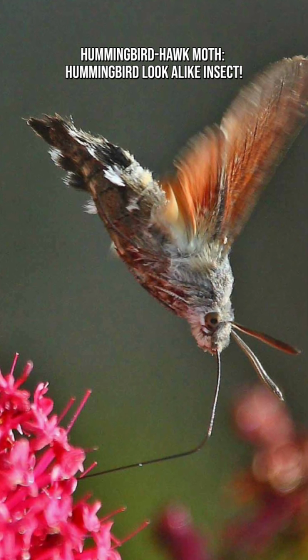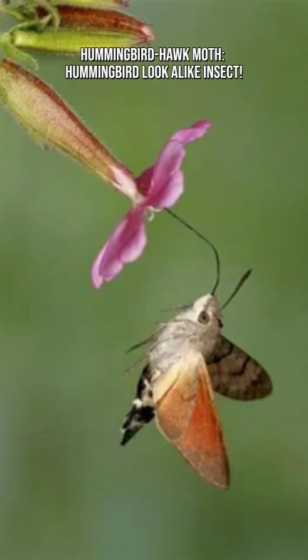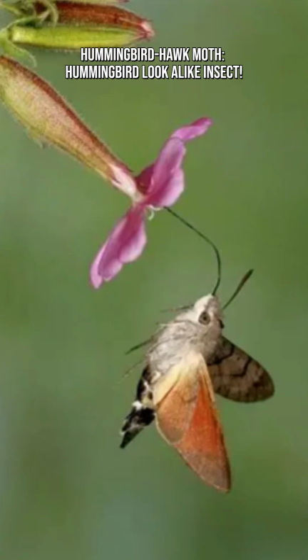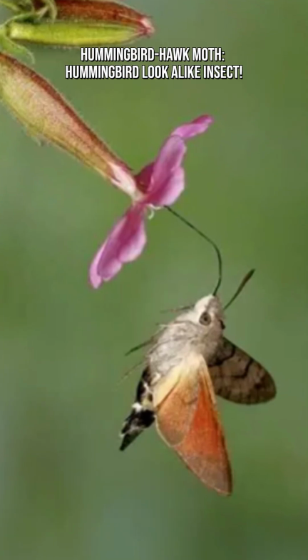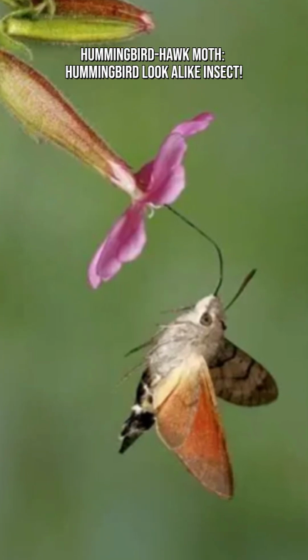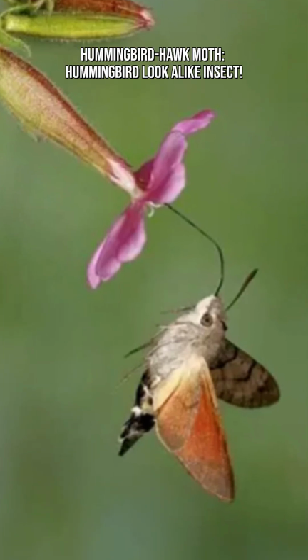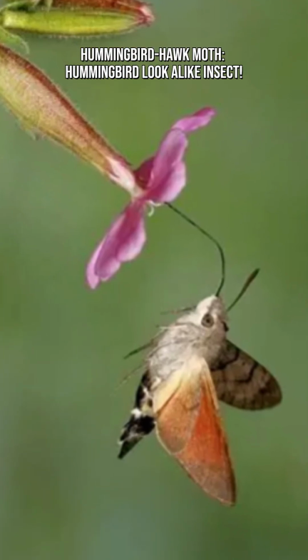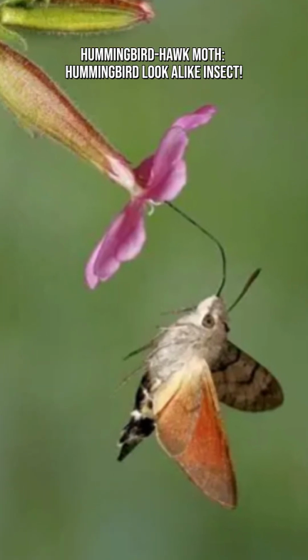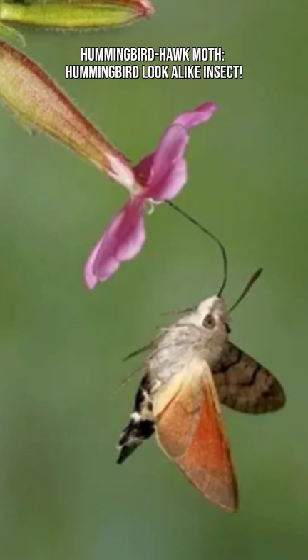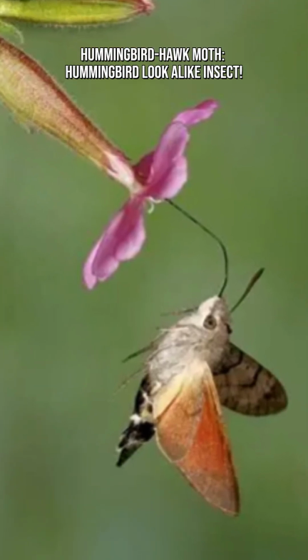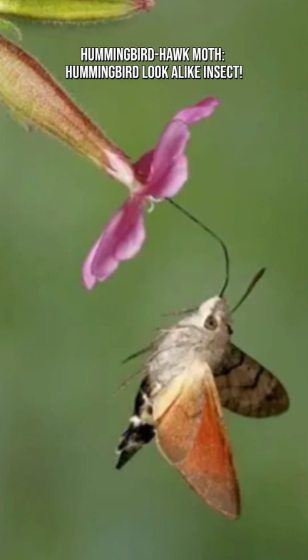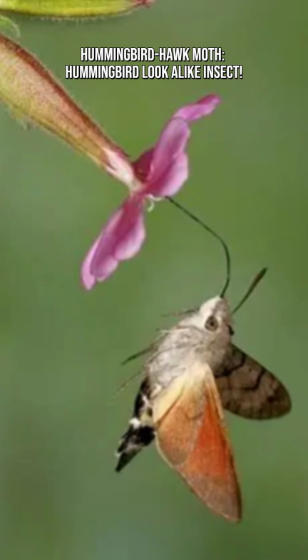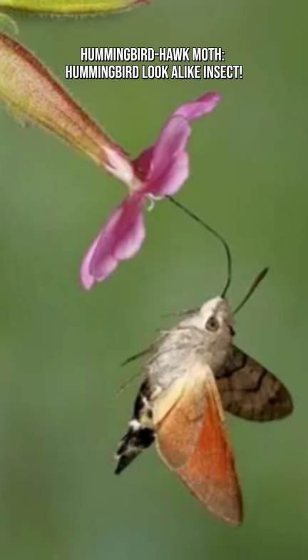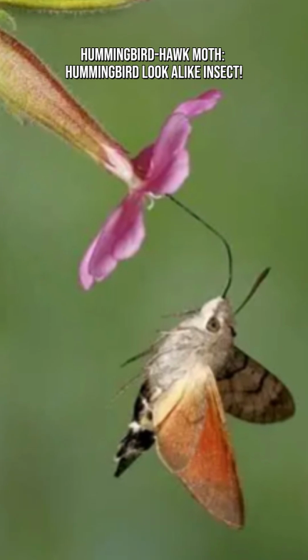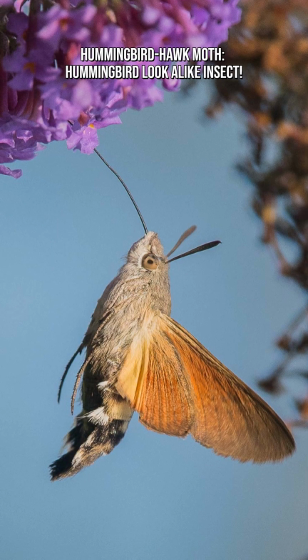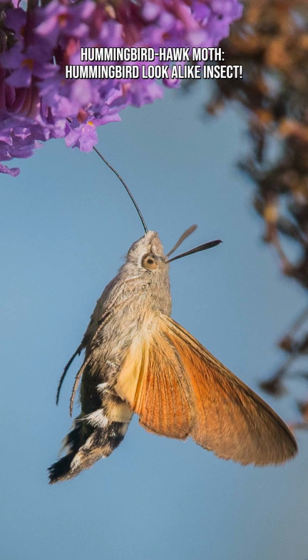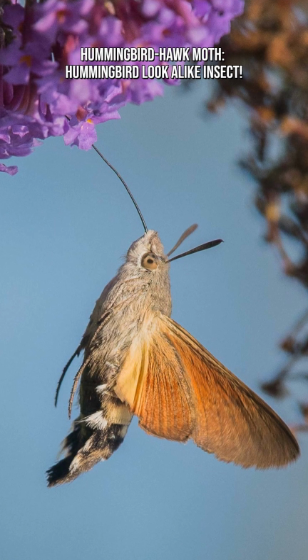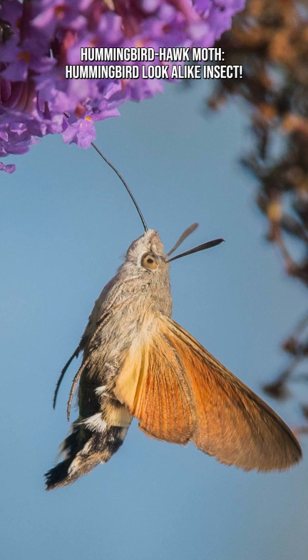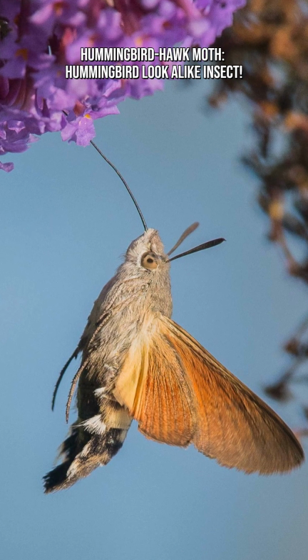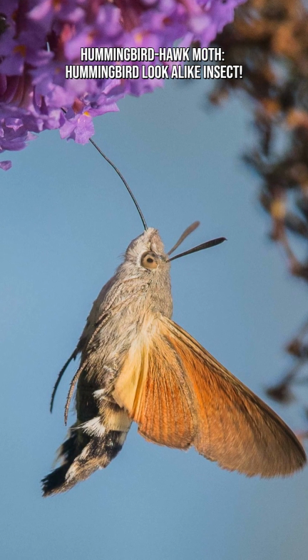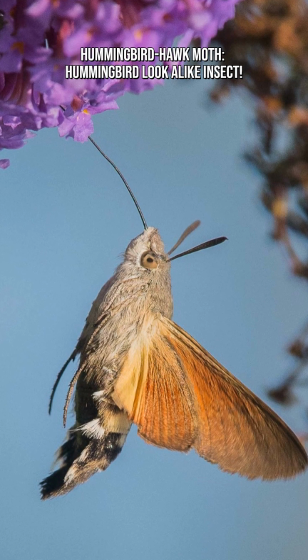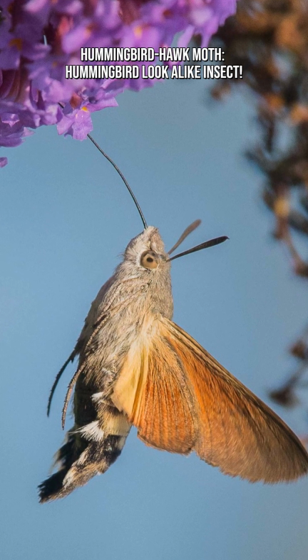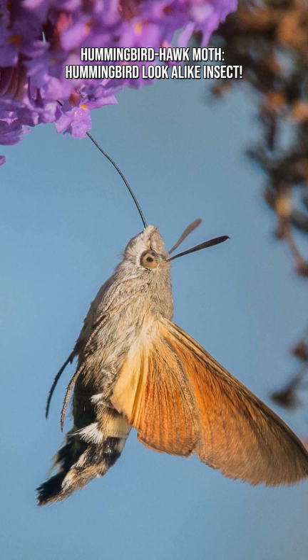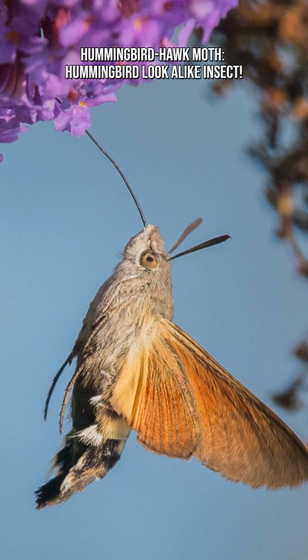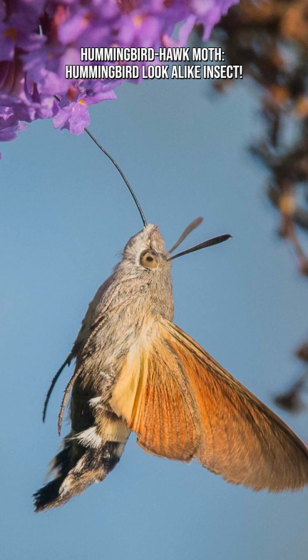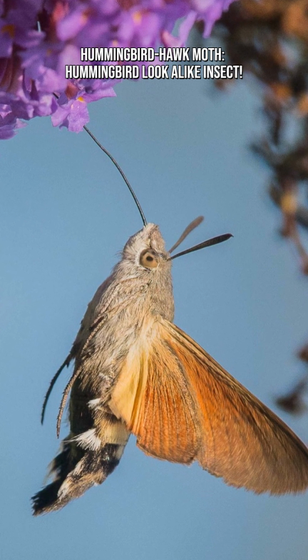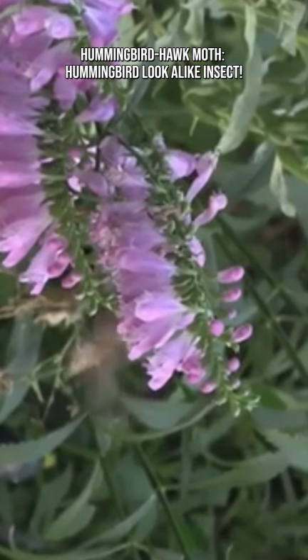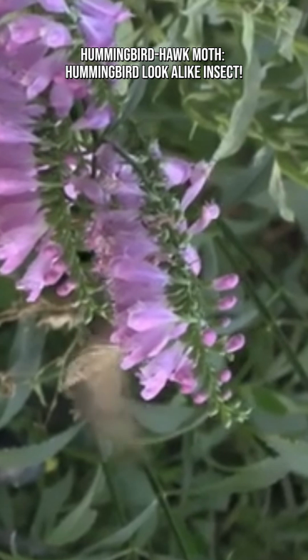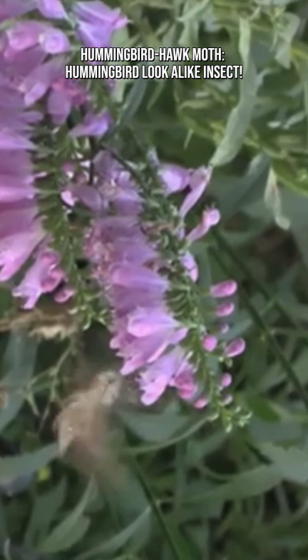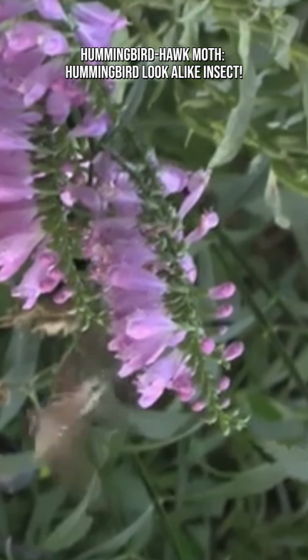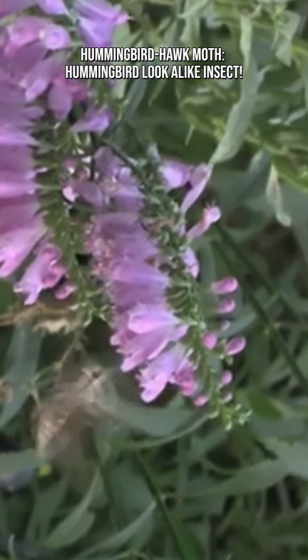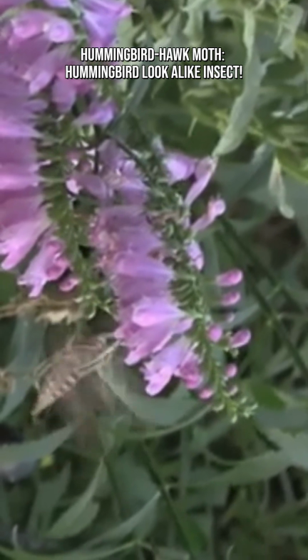Native to Europe, Africa, and Asia, they migrate long distances. Some are even found as far north as the UK and Scandinavia during summer.